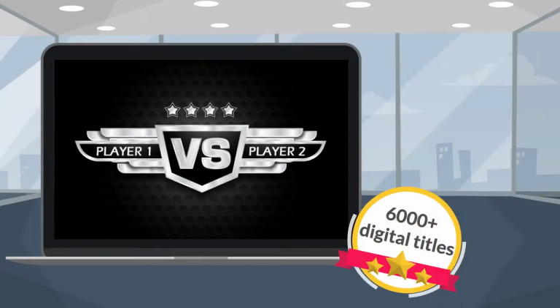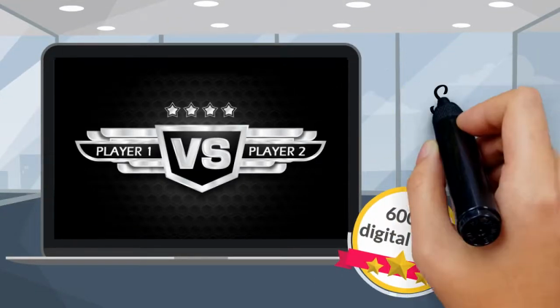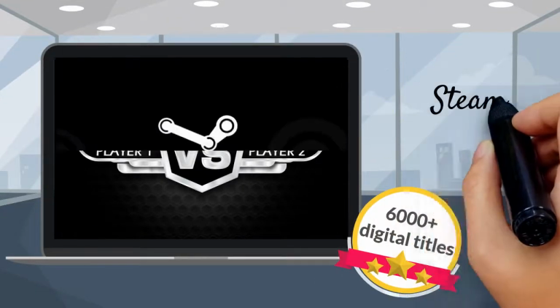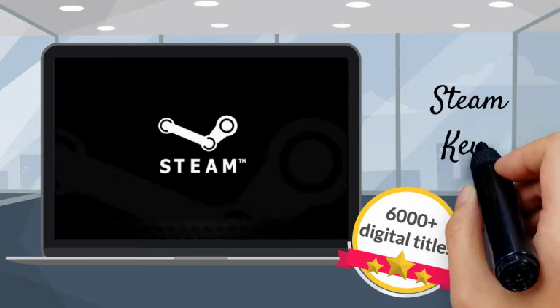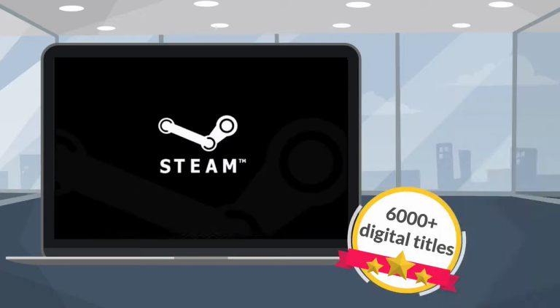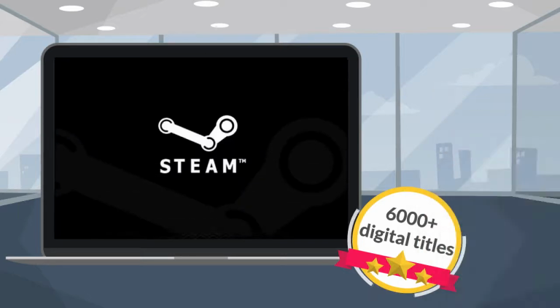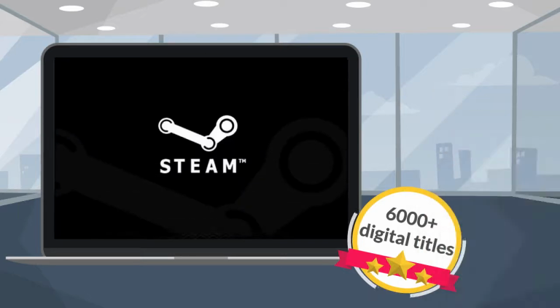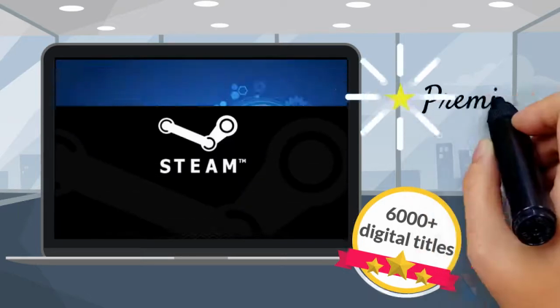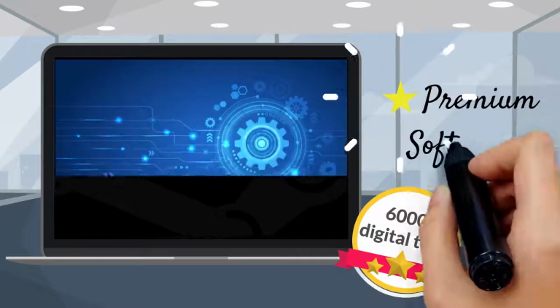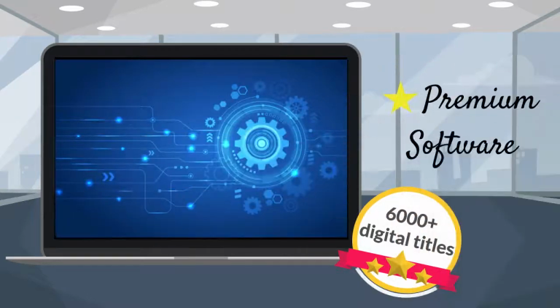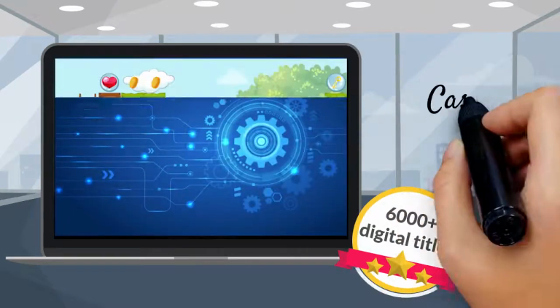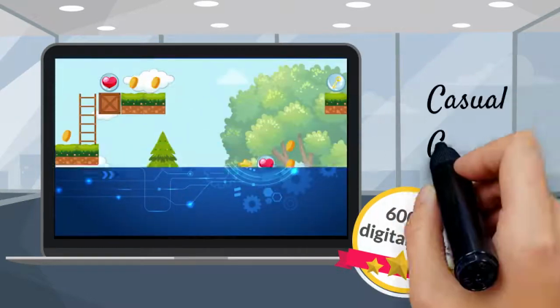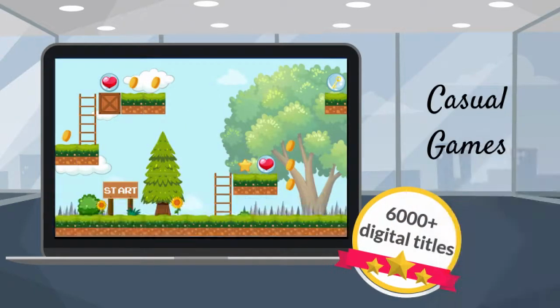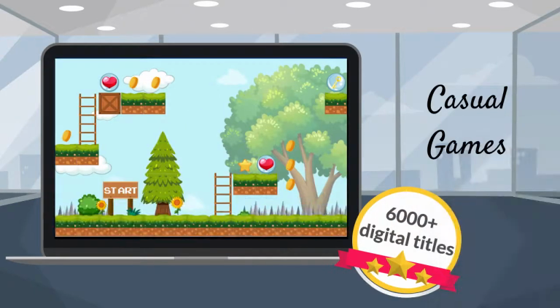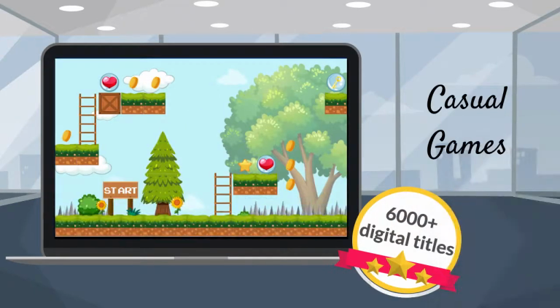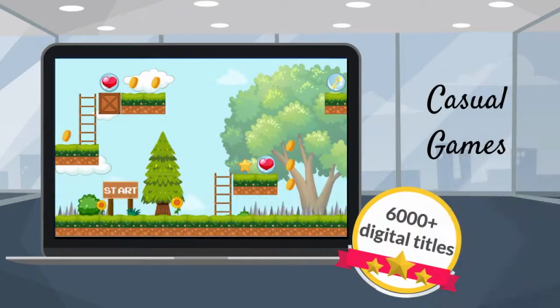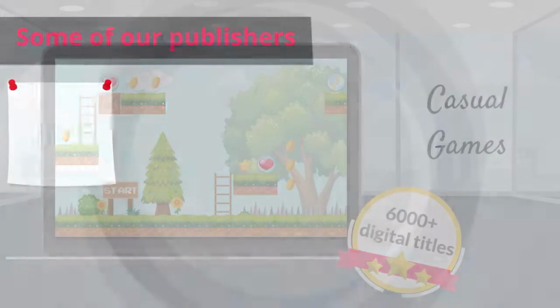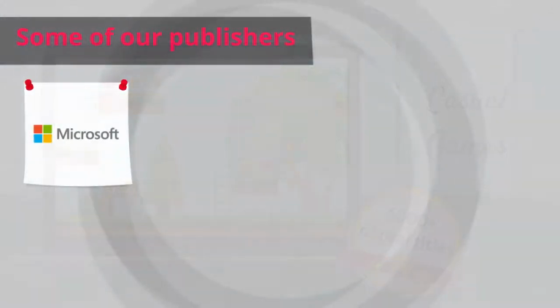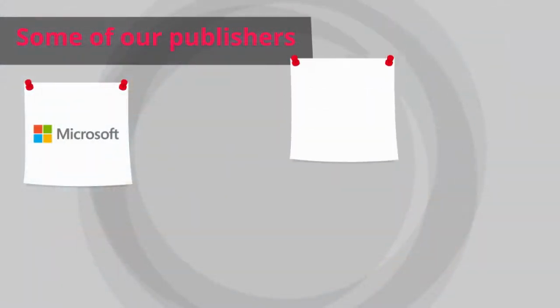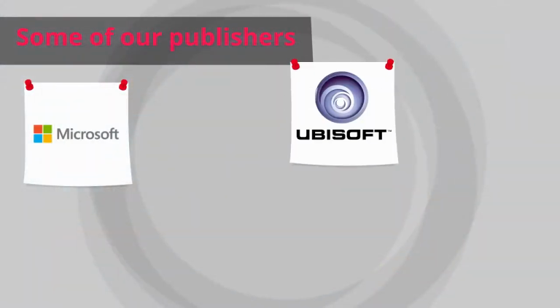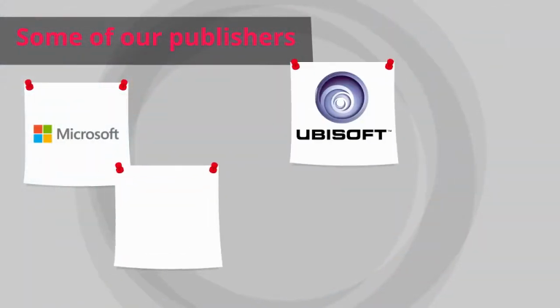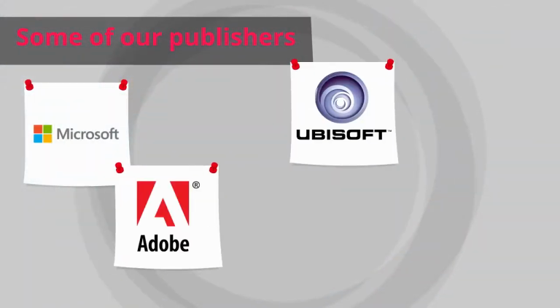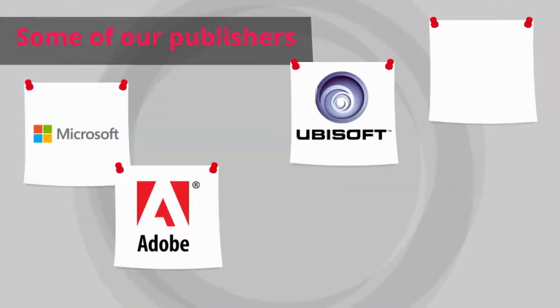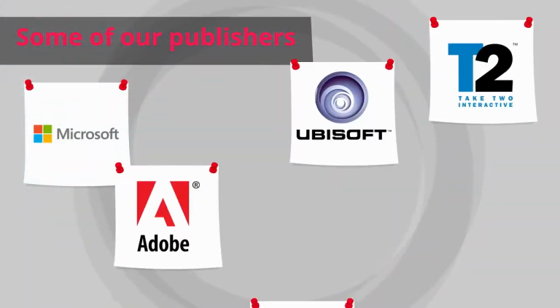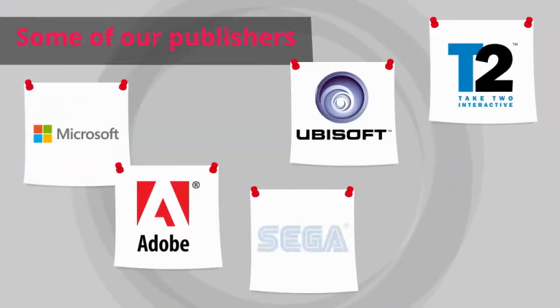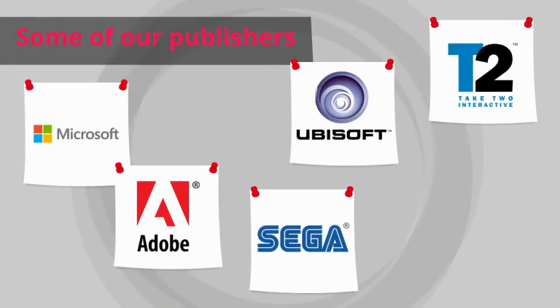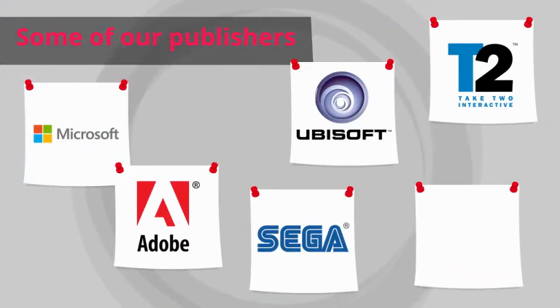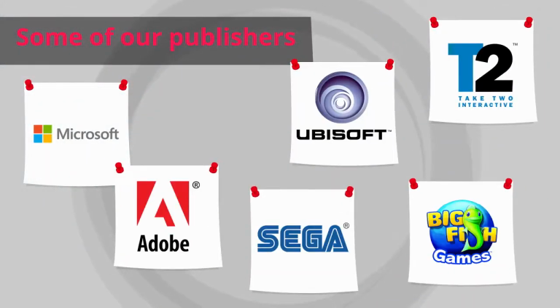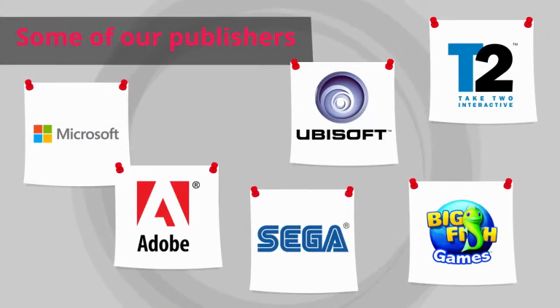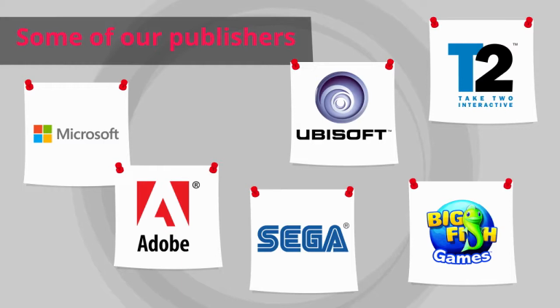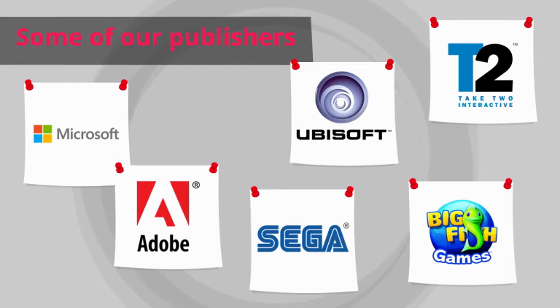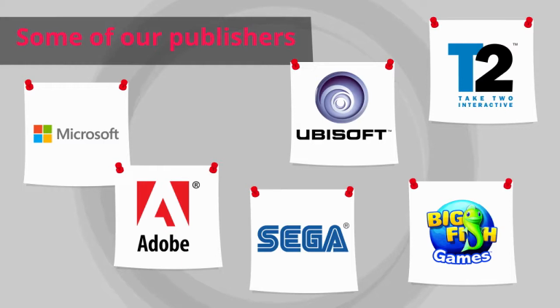Premium PC games, Steam keys, premium software, casual games — Microsoft, Ubisoft, Adobe, Take-Two, Sega, Big Fish. It's all in there.